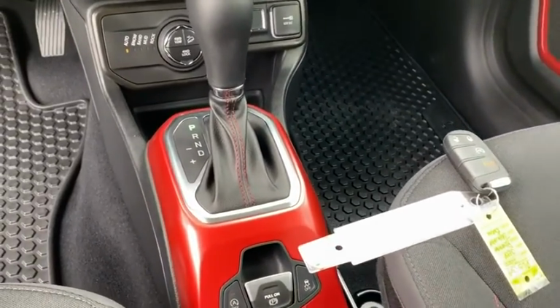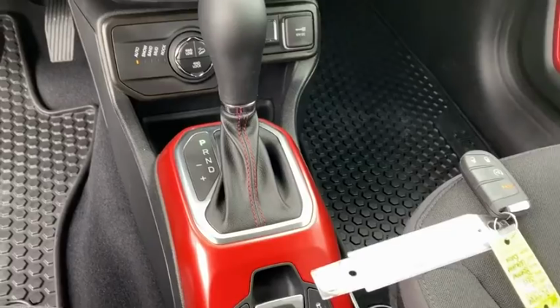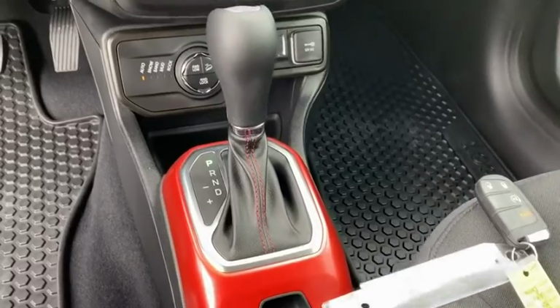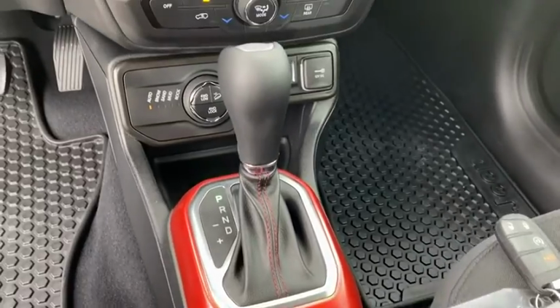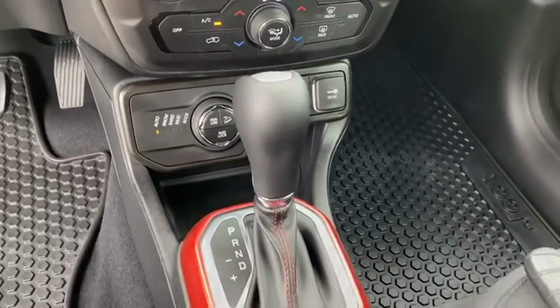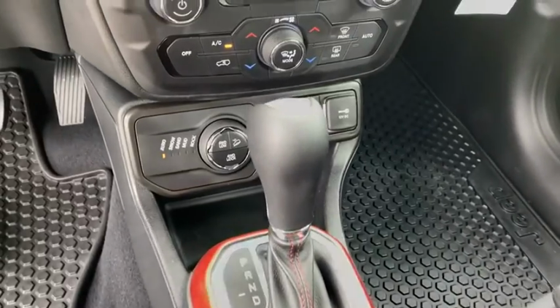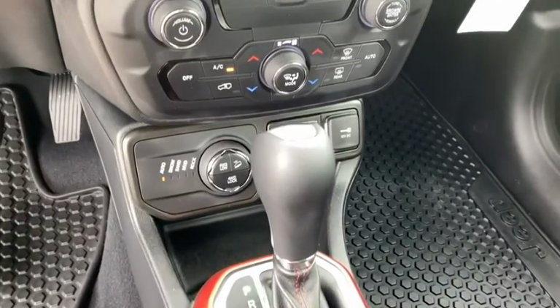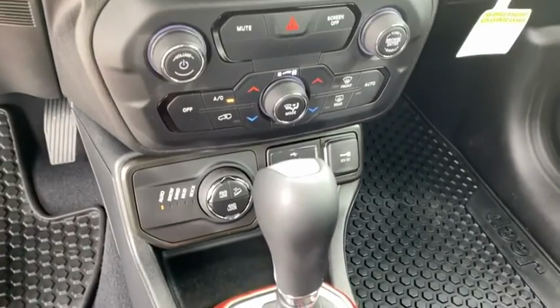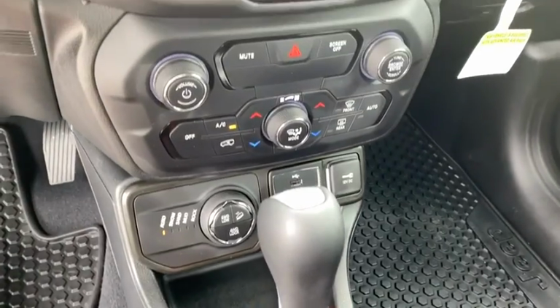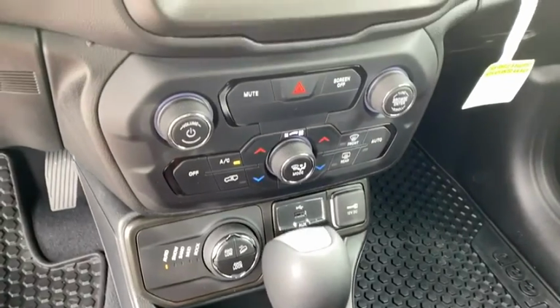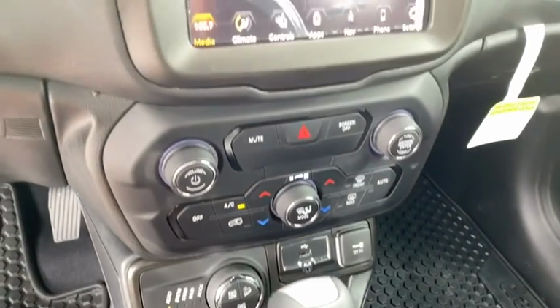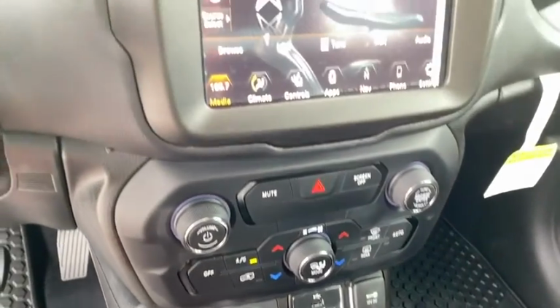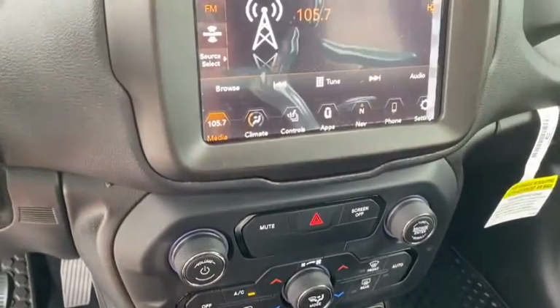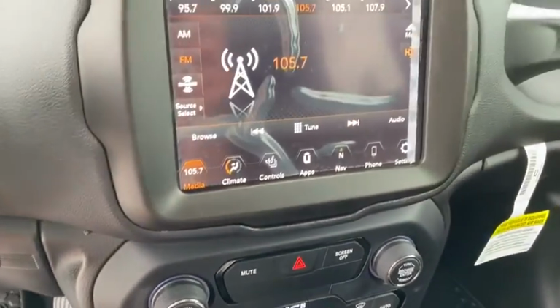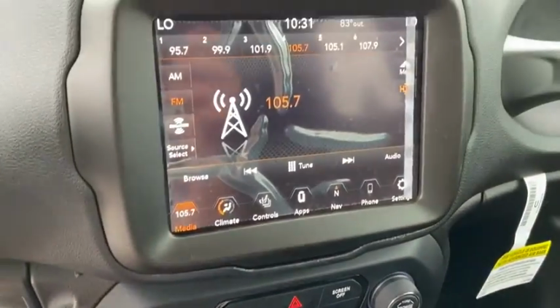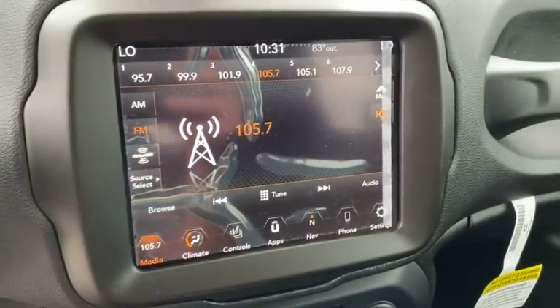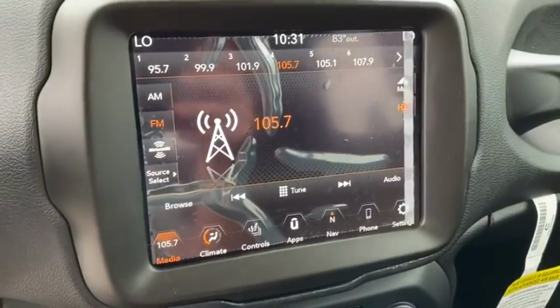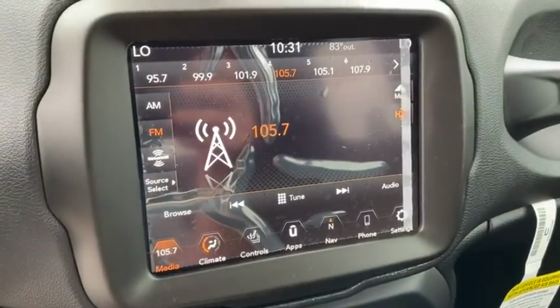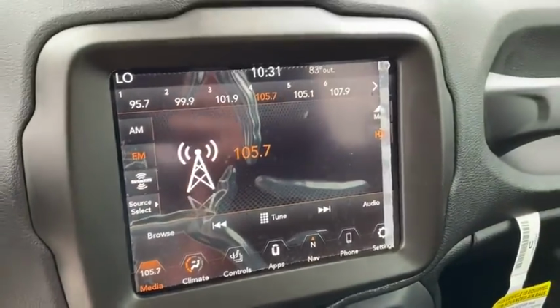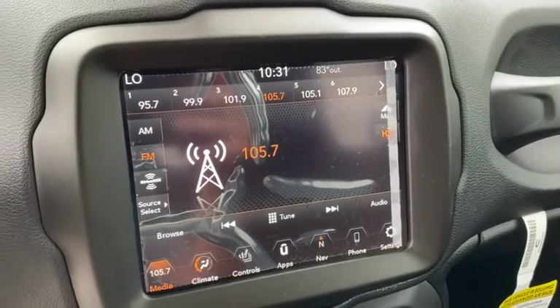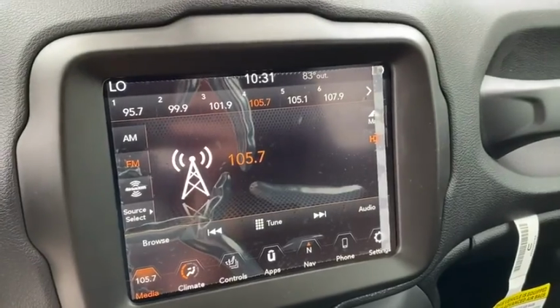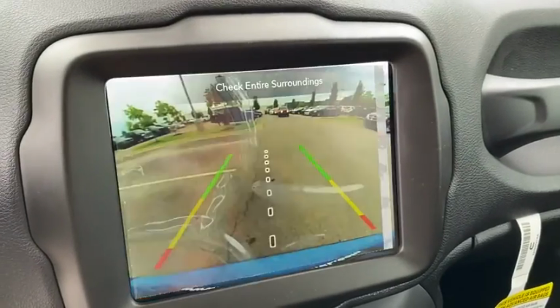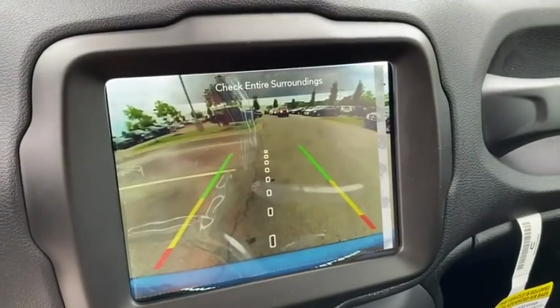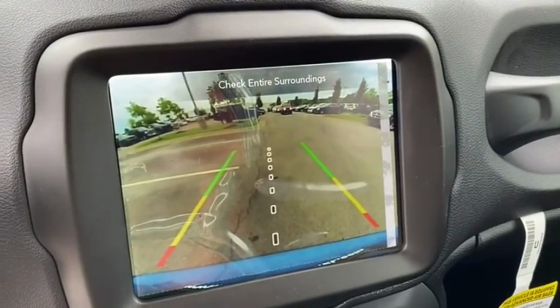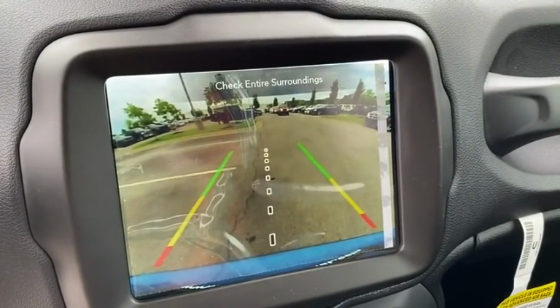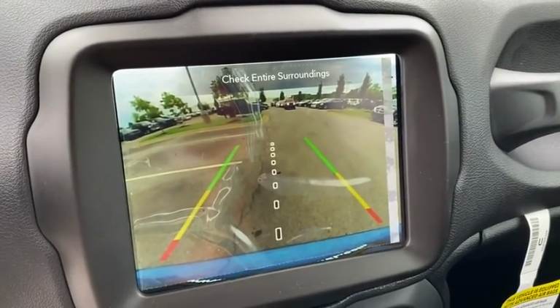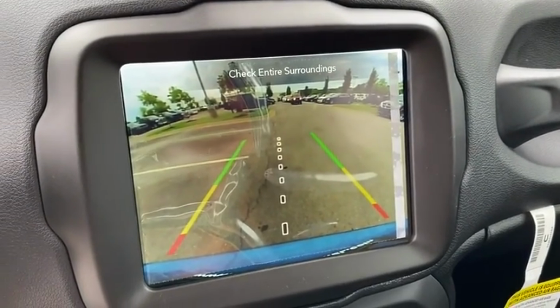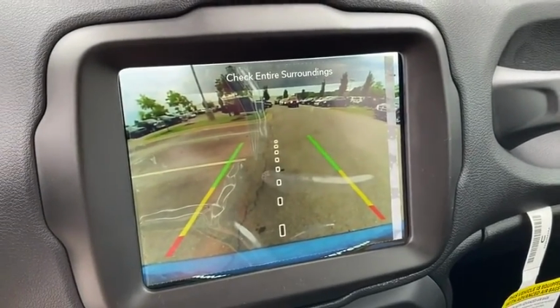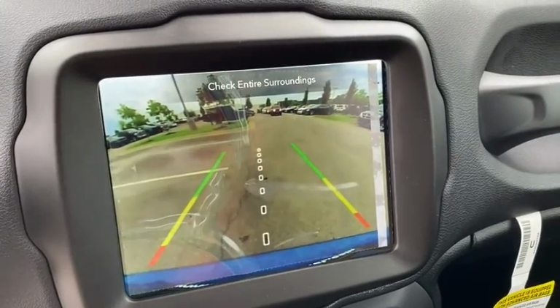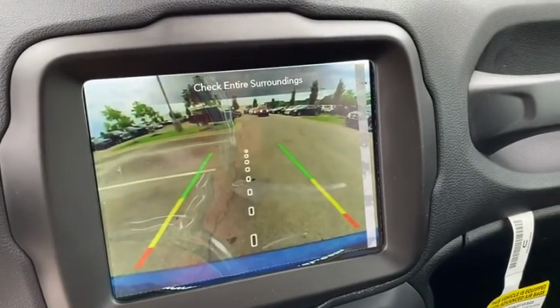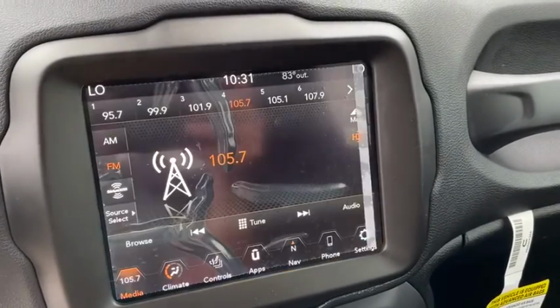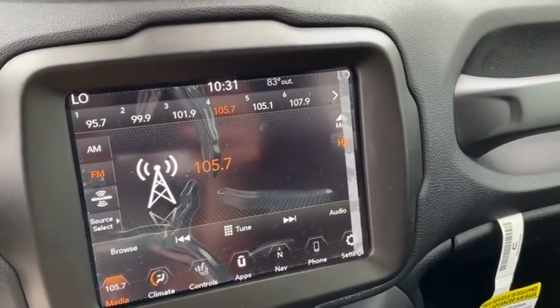Remote keyless entry, panic alarm, HD radio, brake assist. This isn't just a vehicle, it's an experience, so stop in for a test drive today.